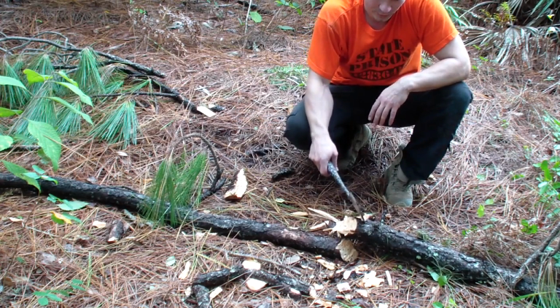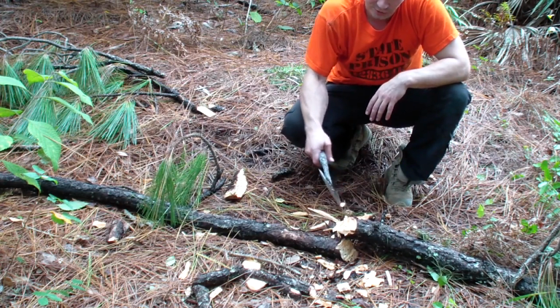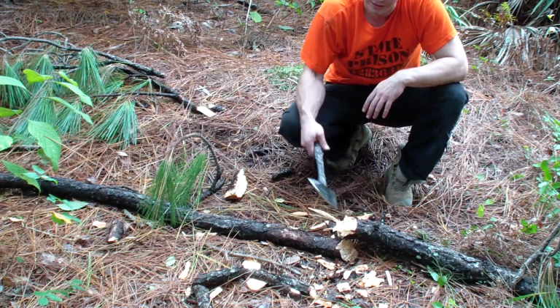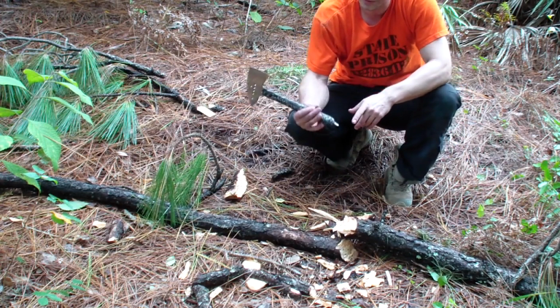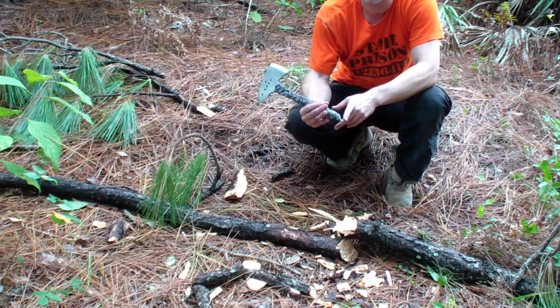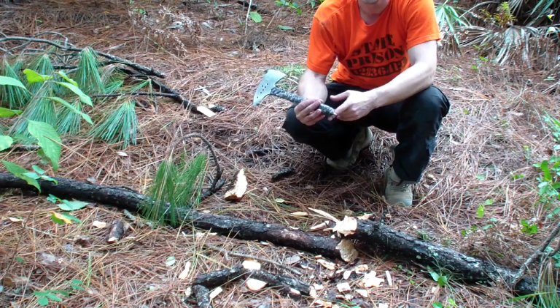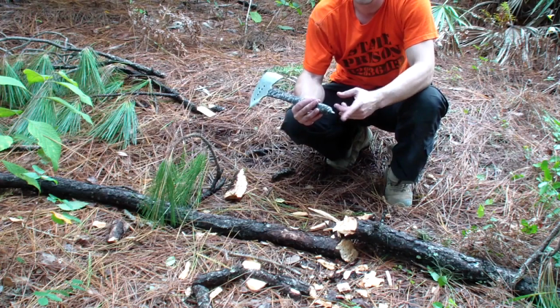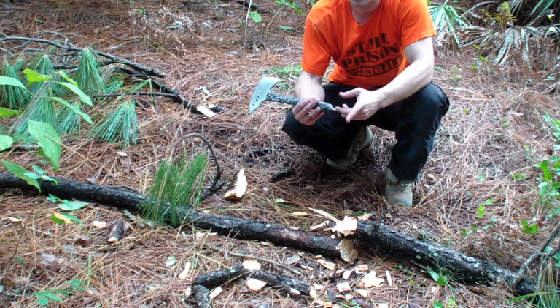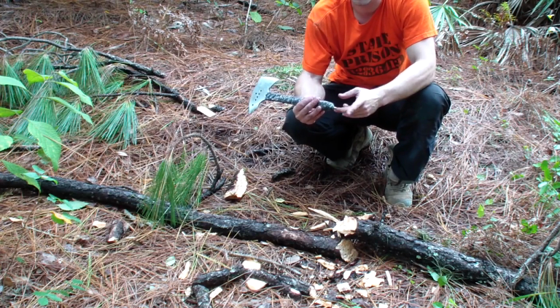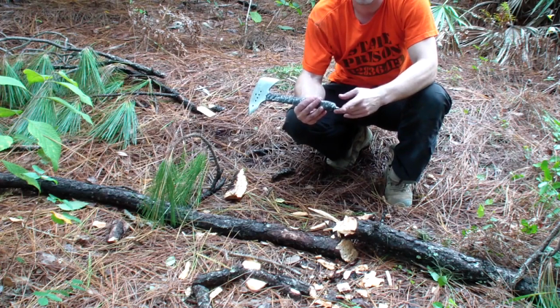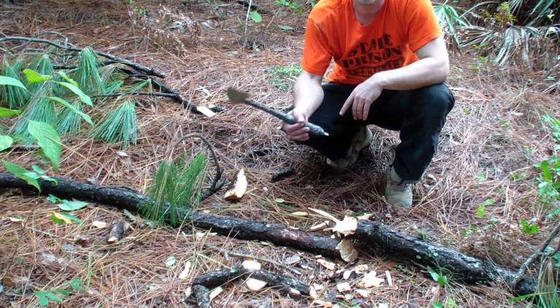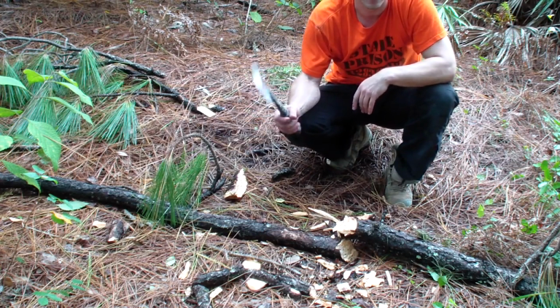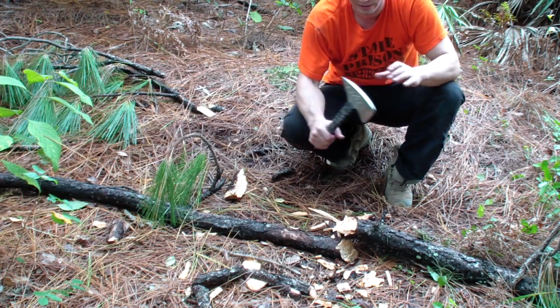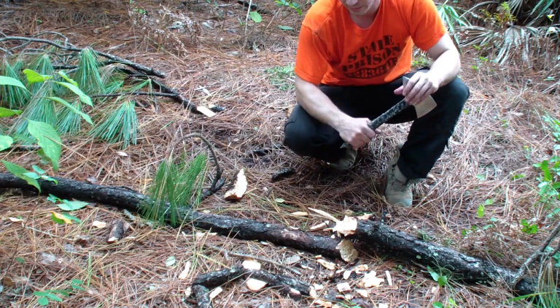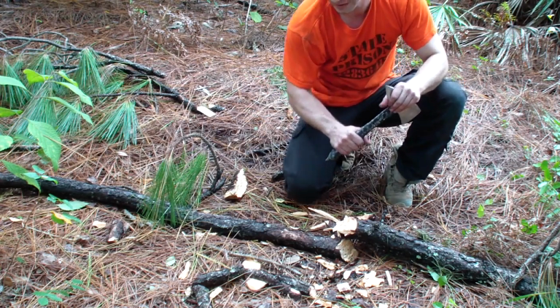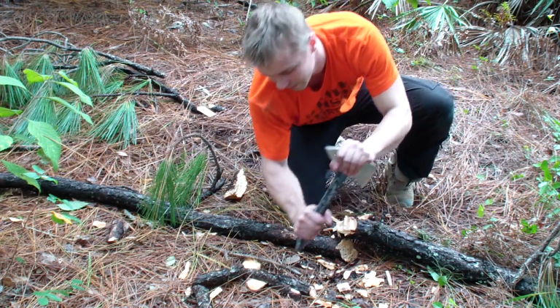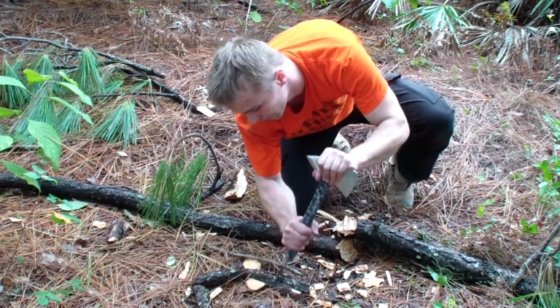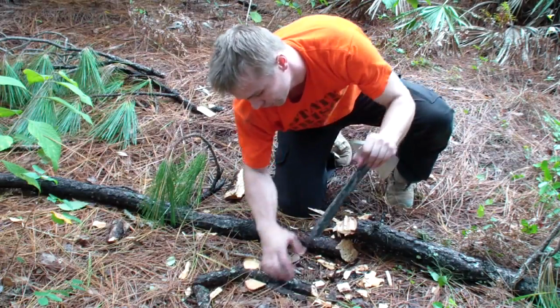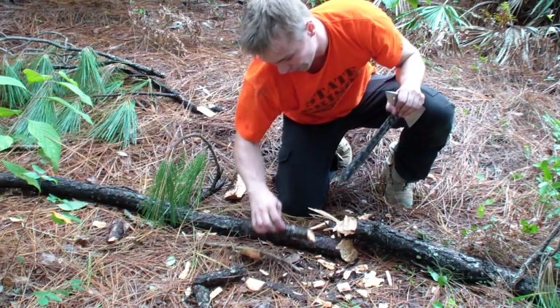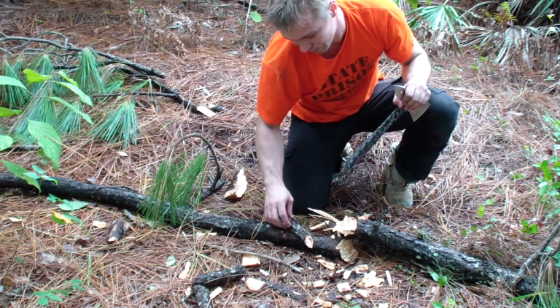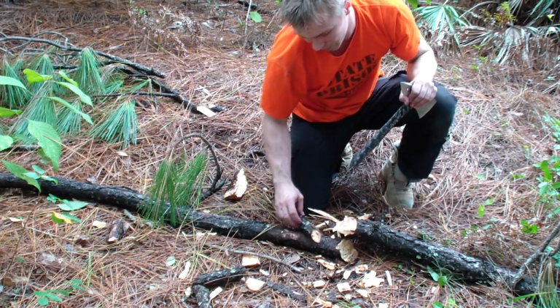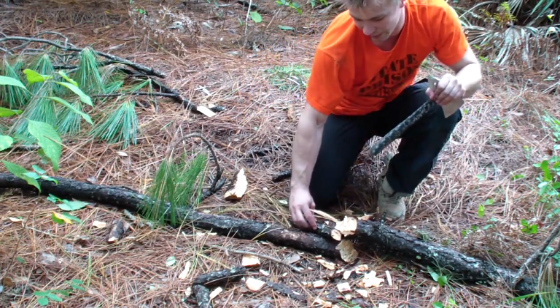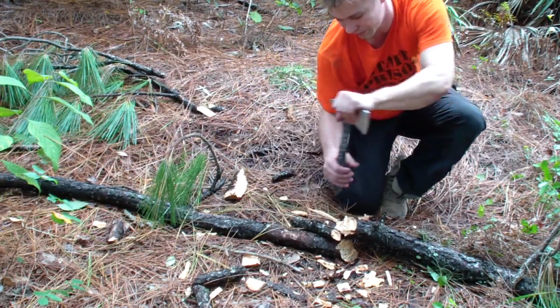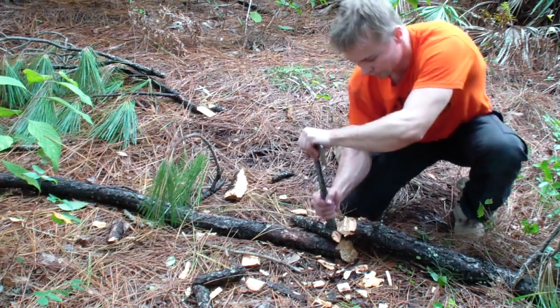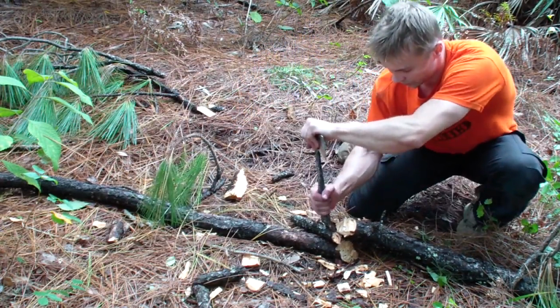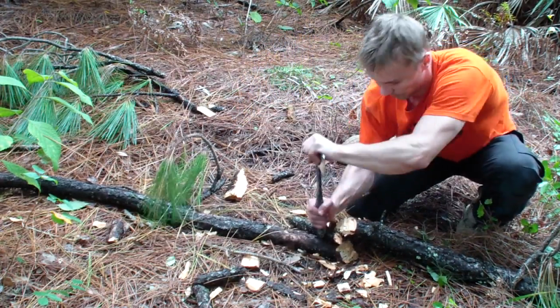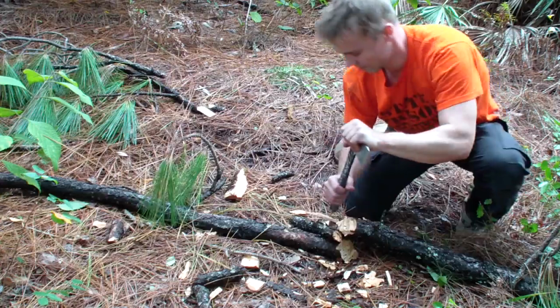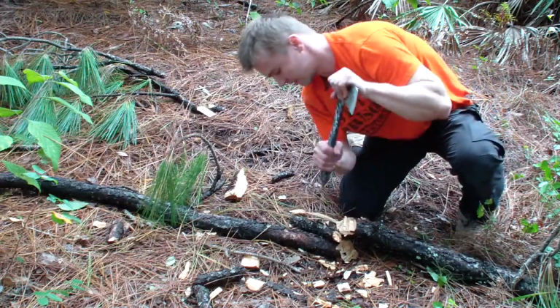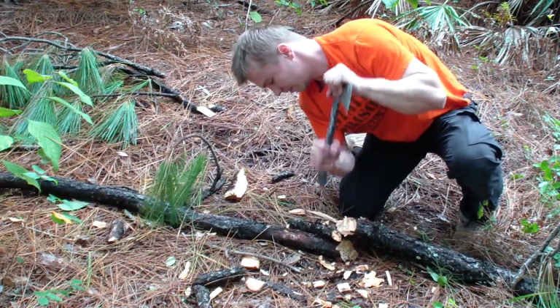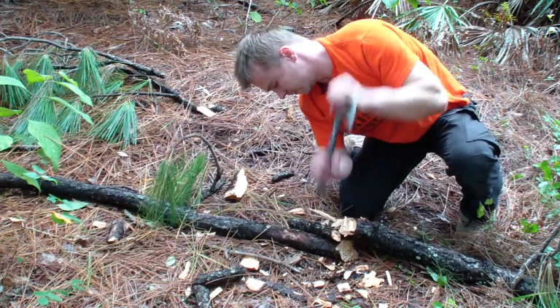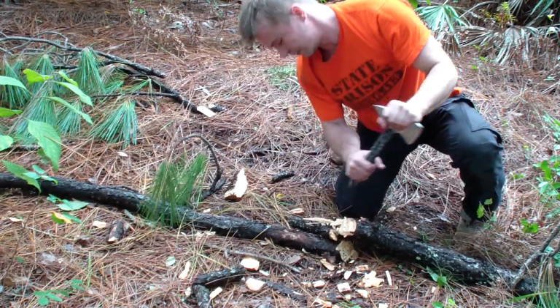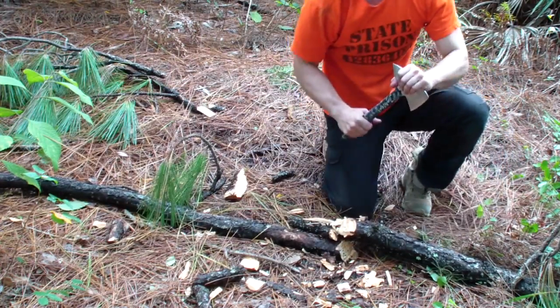That's why I left the spike here — you can stick these hawks even with the spike on the bottom of the handle. Plus you can break stuff with it on the bottom, which is the intended use.